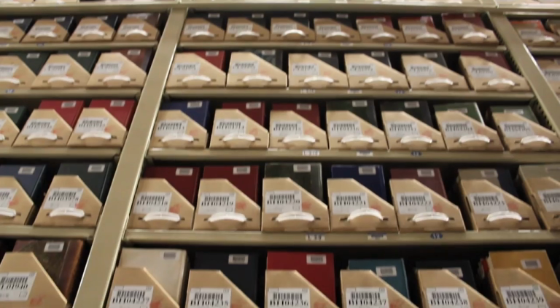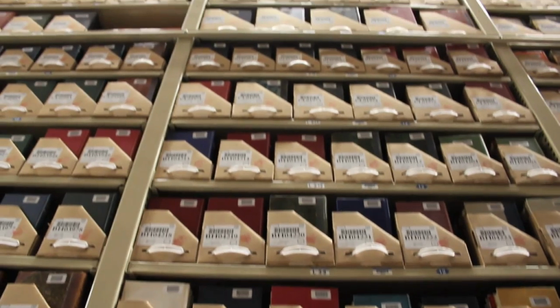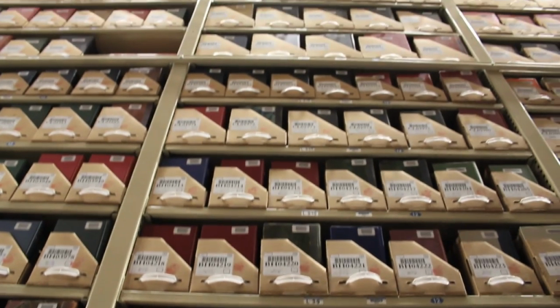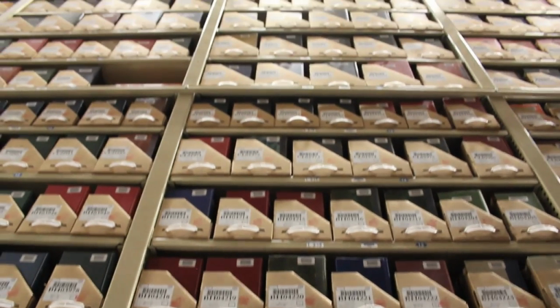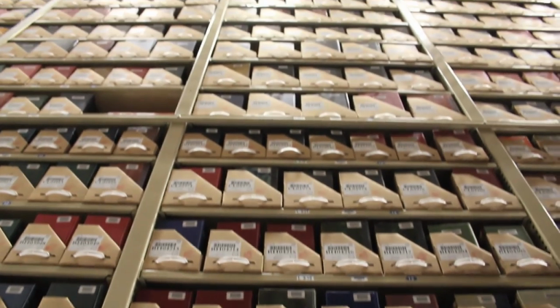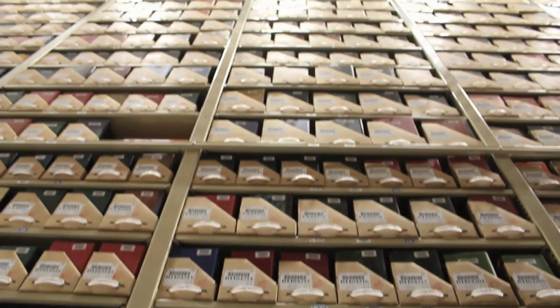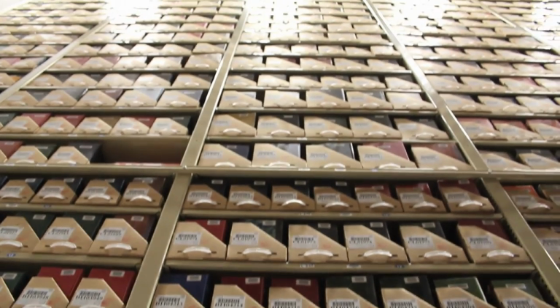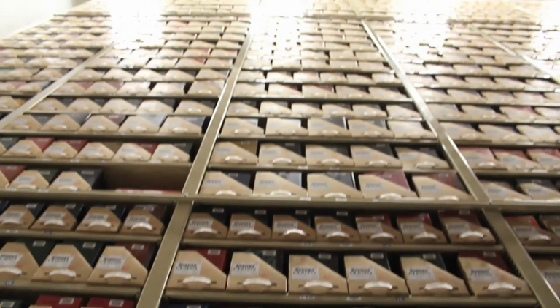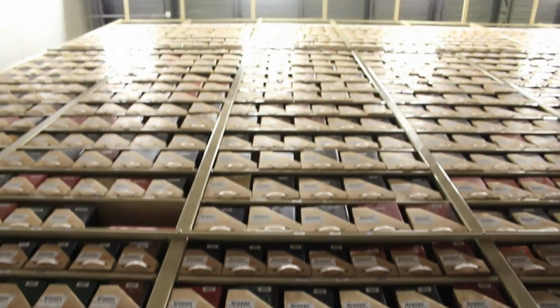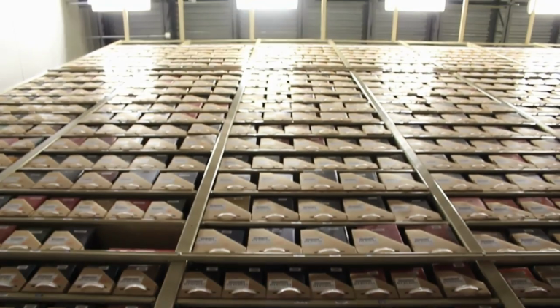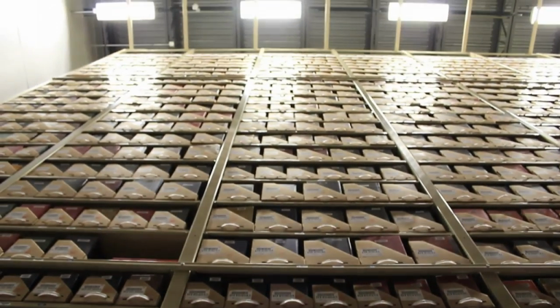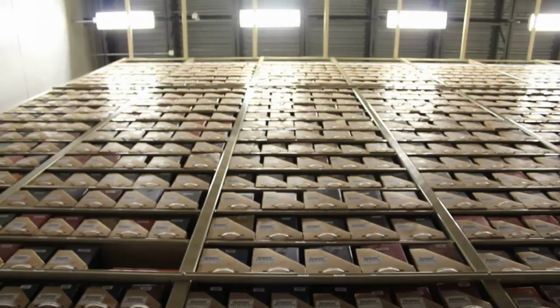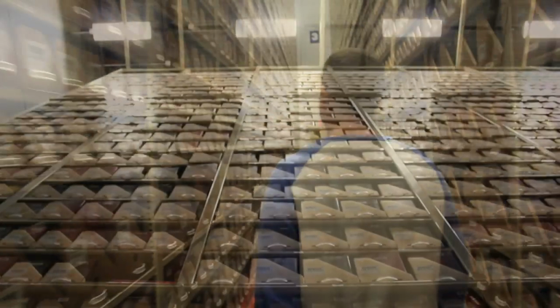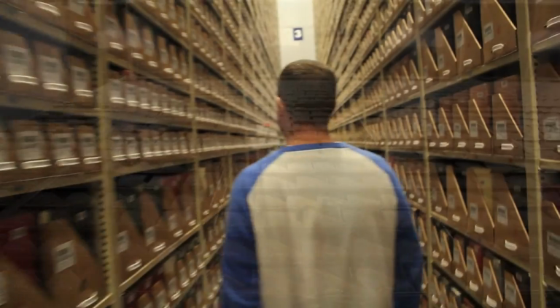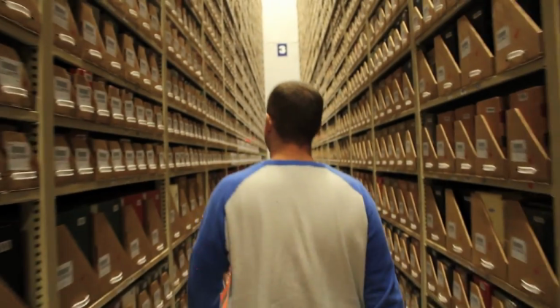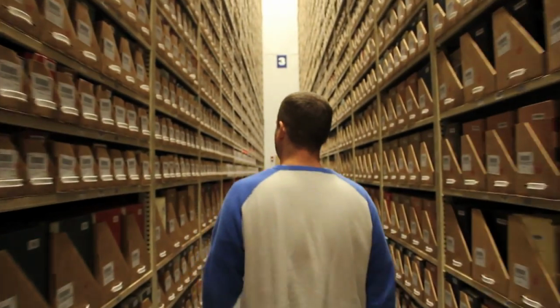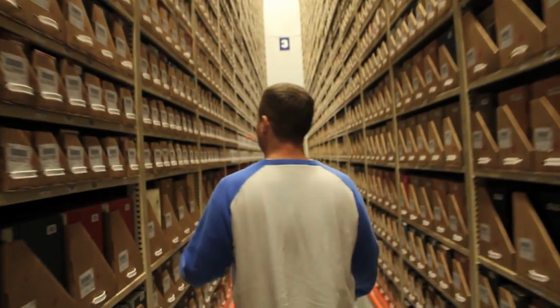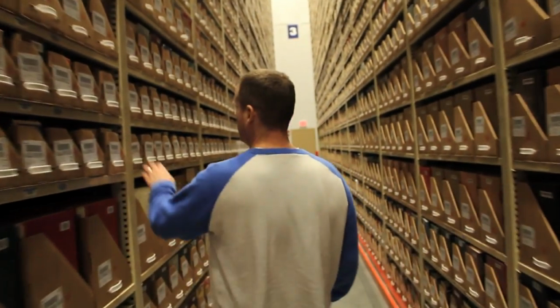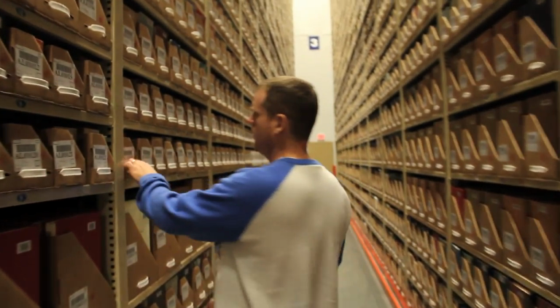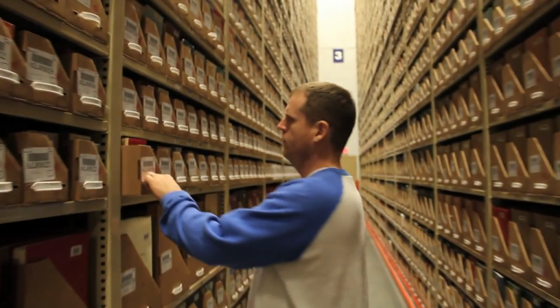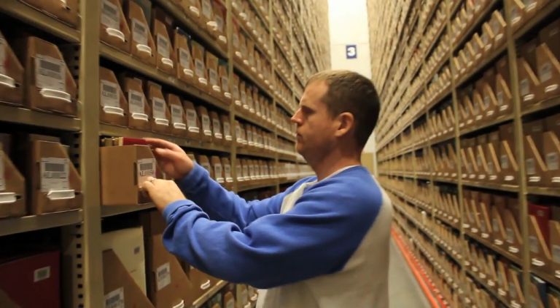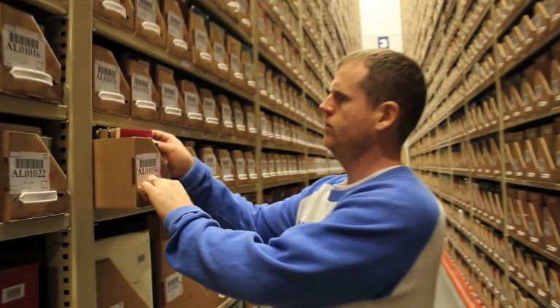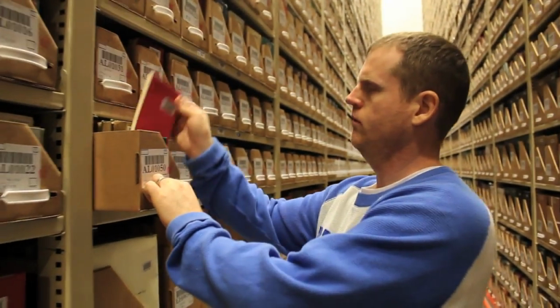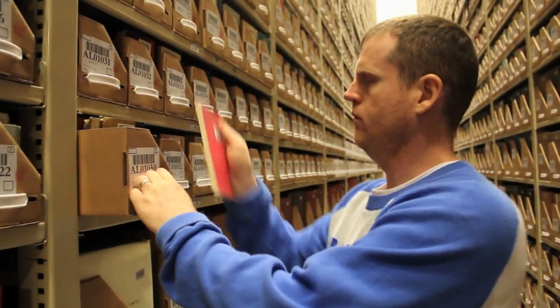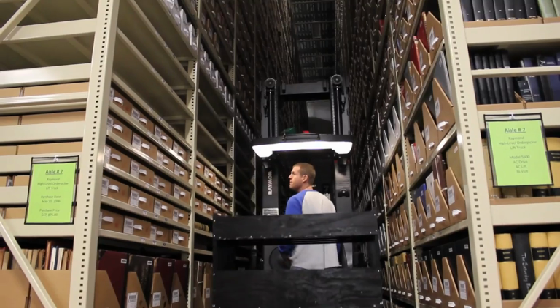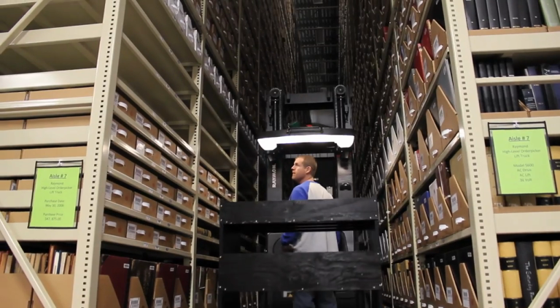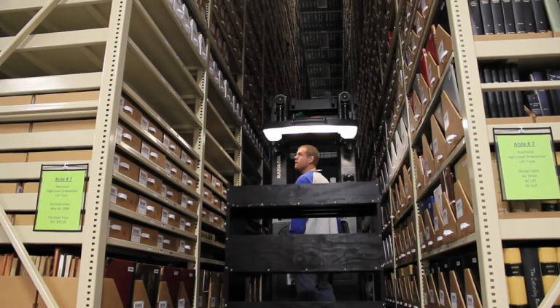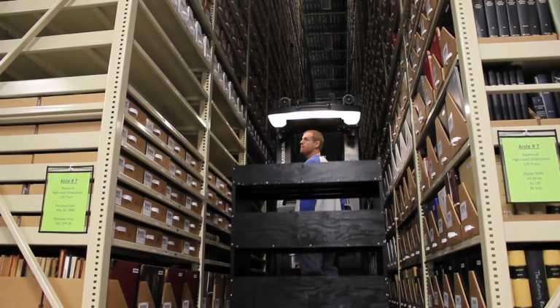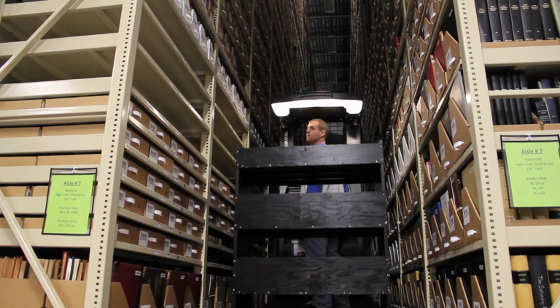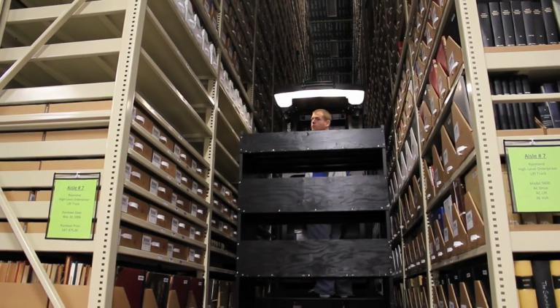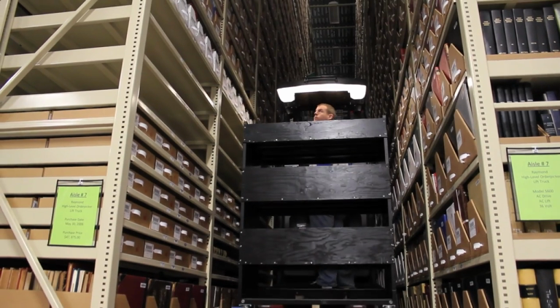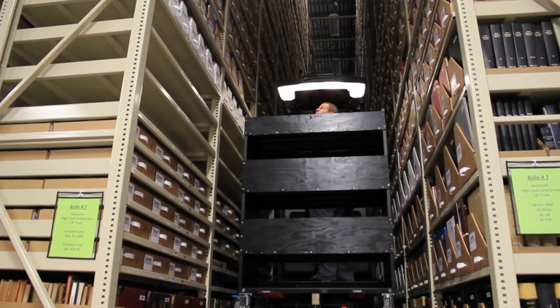Once shelved, if an item is never recalled, it is expected to live over 300 years in the state-of-the-art, environmentally controlled vault, where it is approximately 50 degrees at all times and a very low 30% humidity rate.